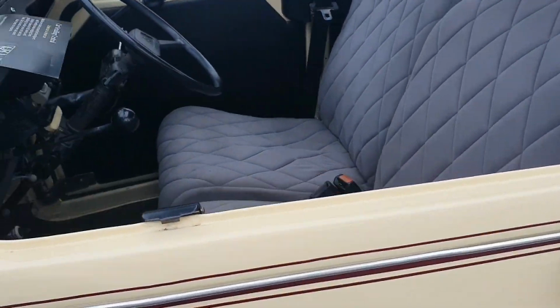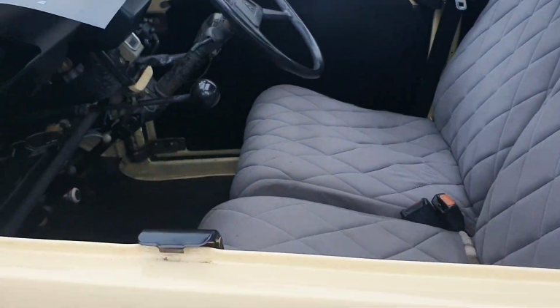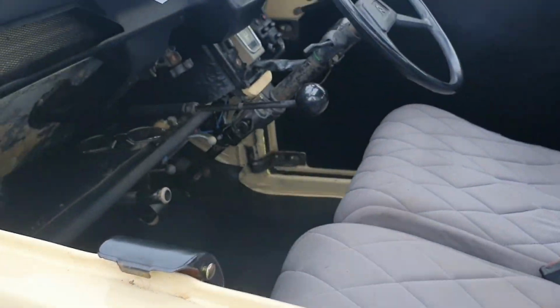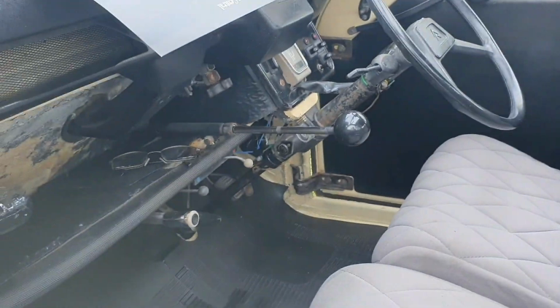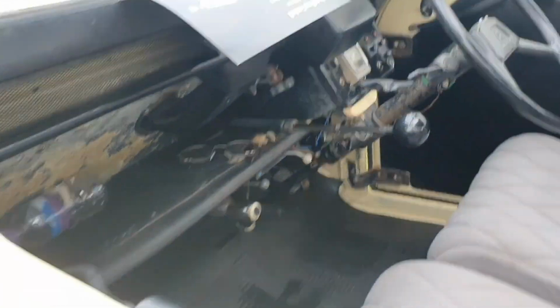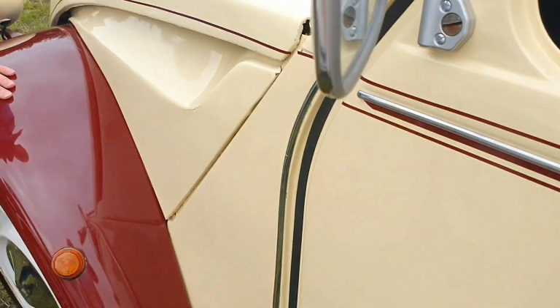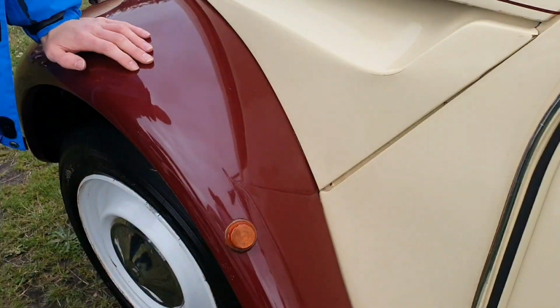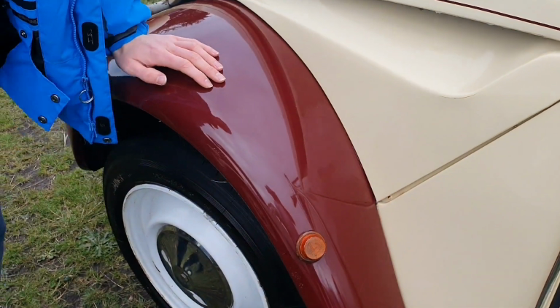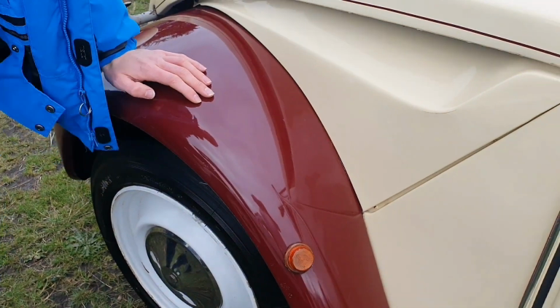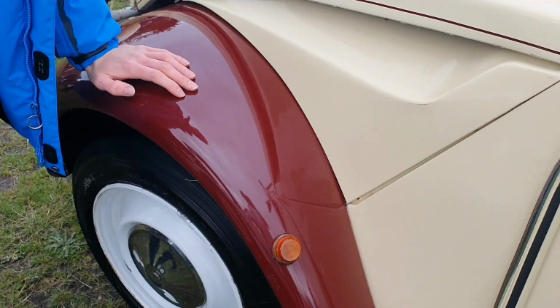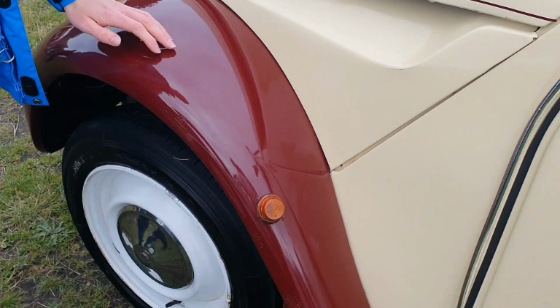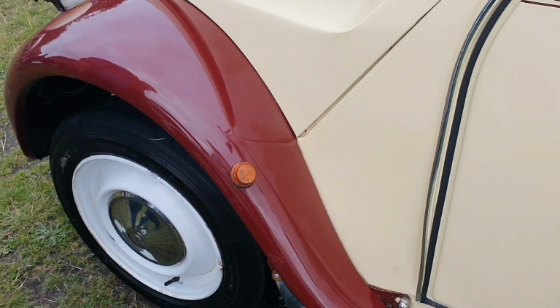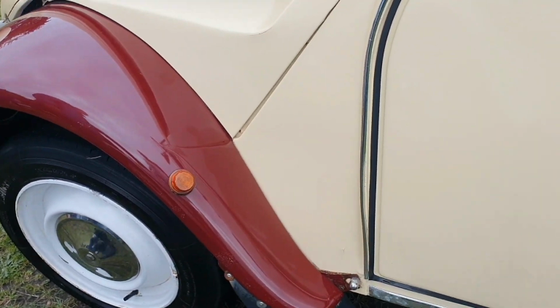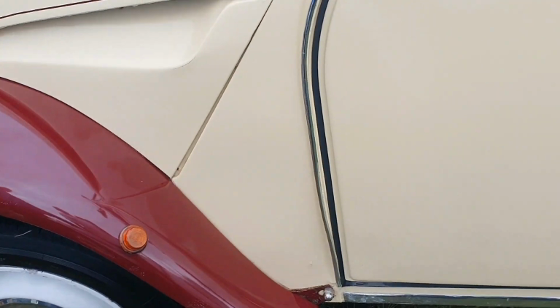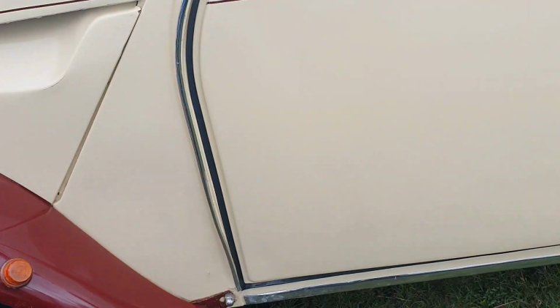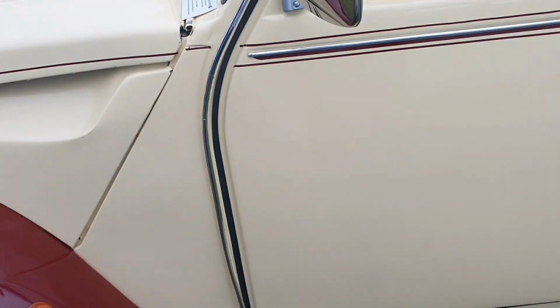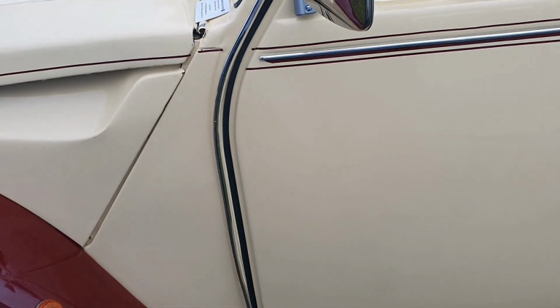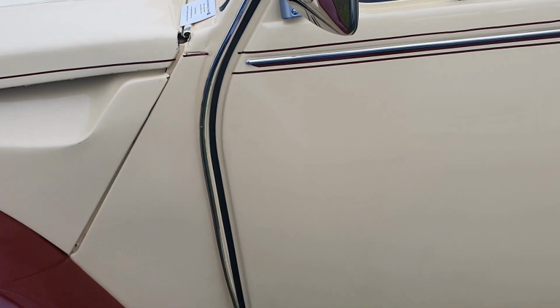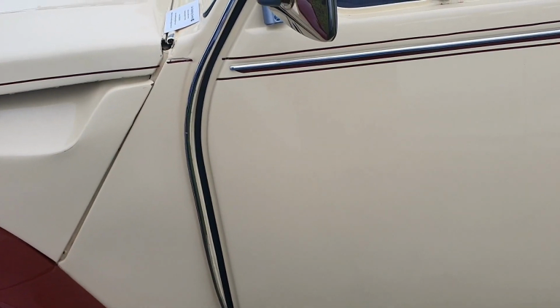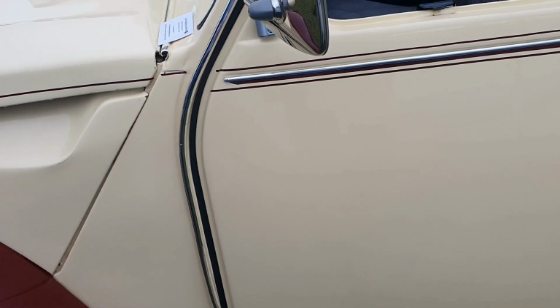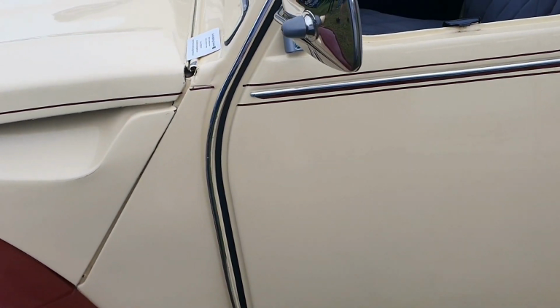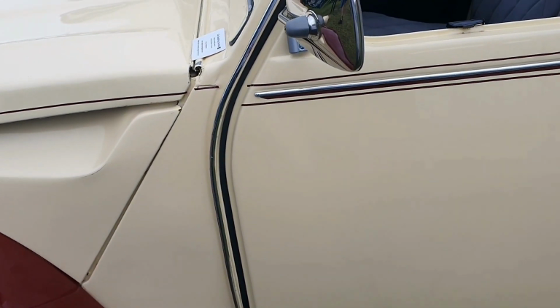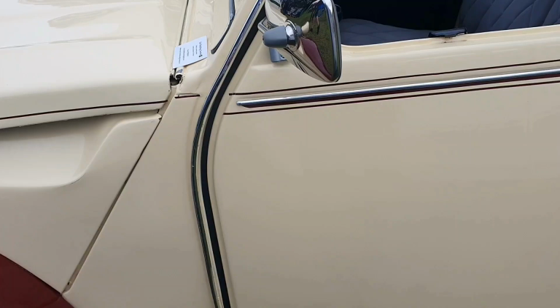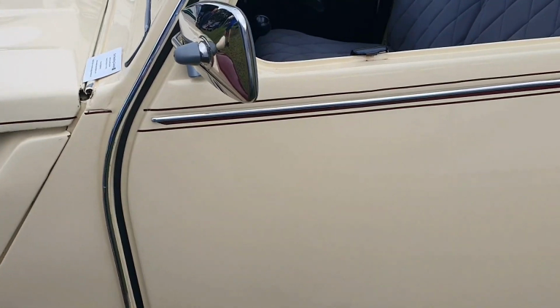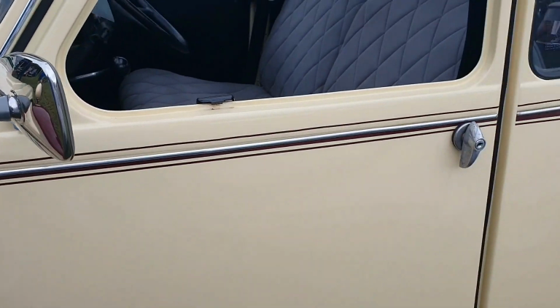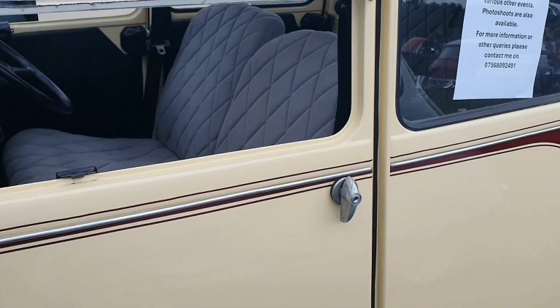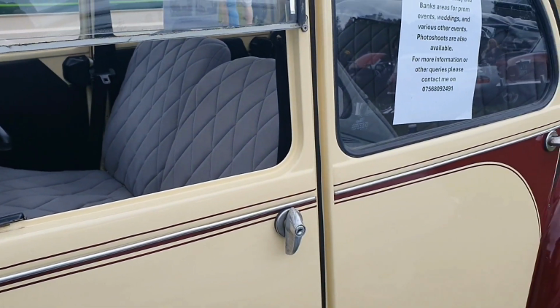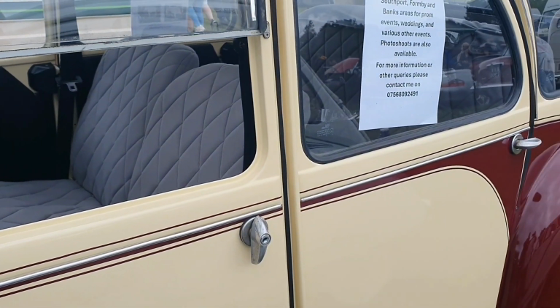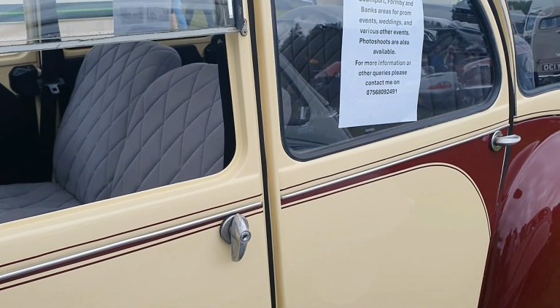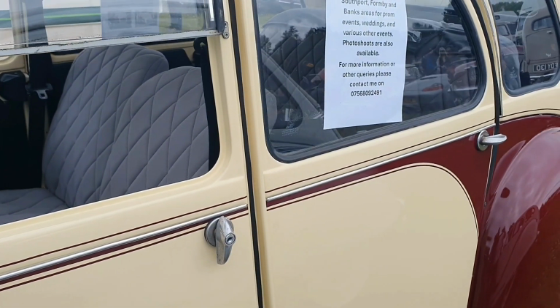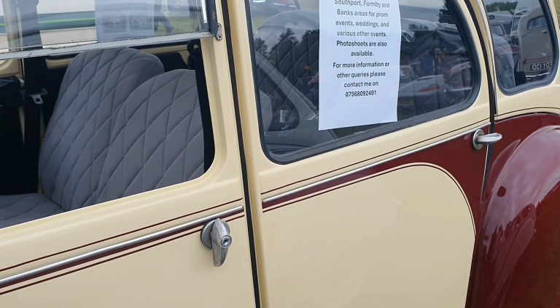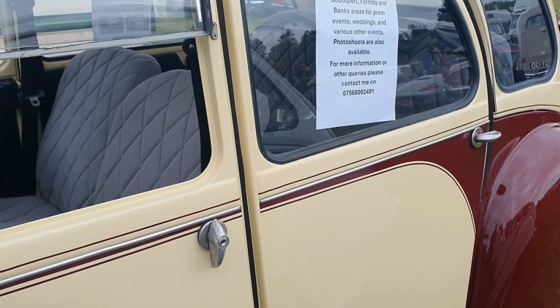Look at the suspension on it. Oh, inside. Look at that. Making that bounce nicely there. Oh yeah. I've seen them going across the fields with eggs. That was the test, wasn't it? When you're driving along, normally inside, the suspension is going up and down.